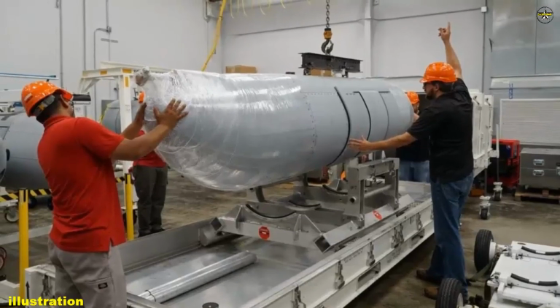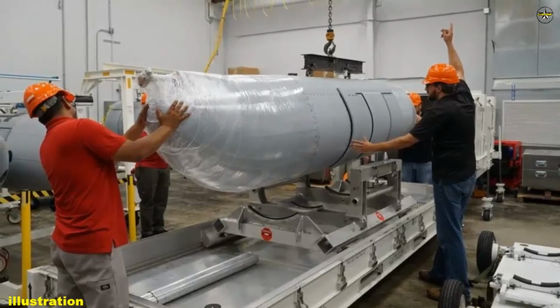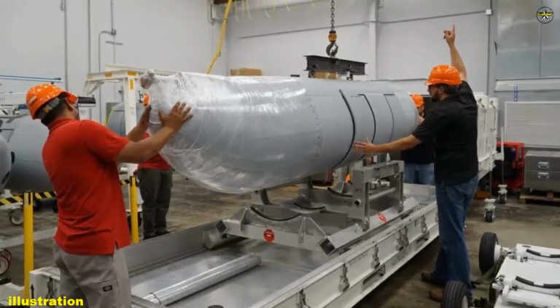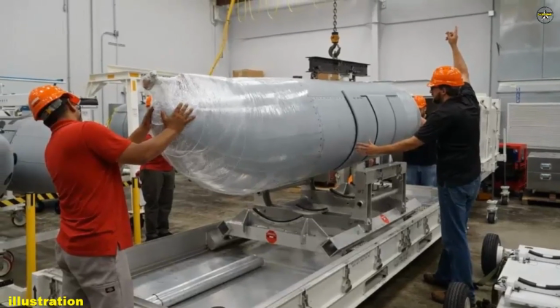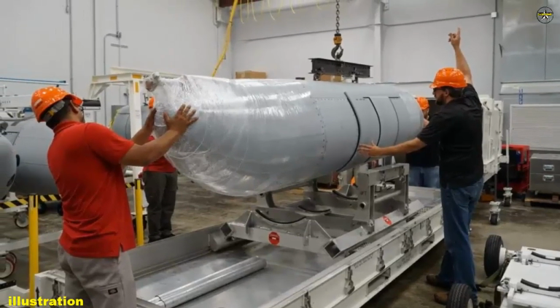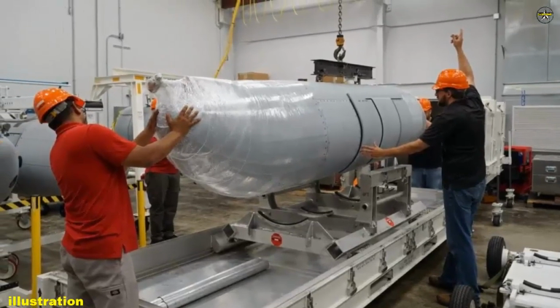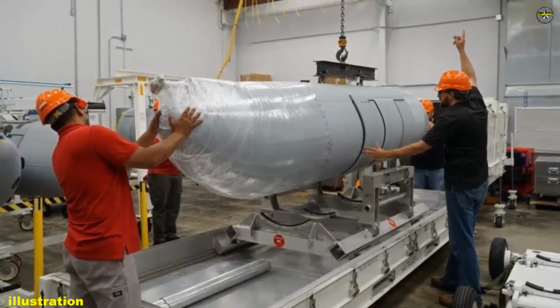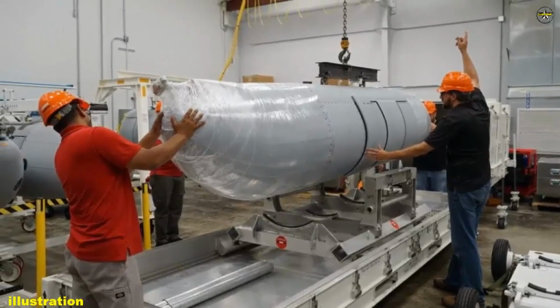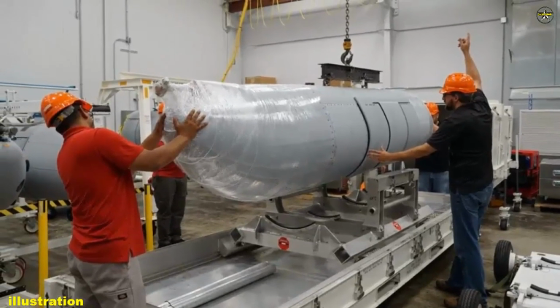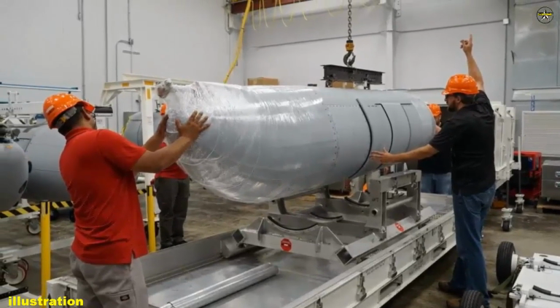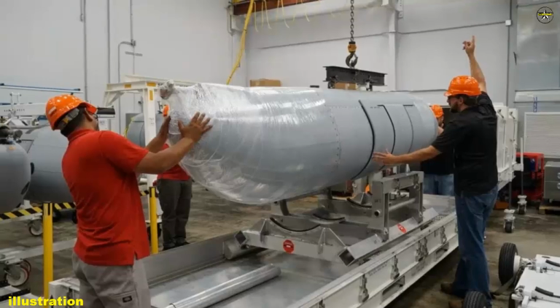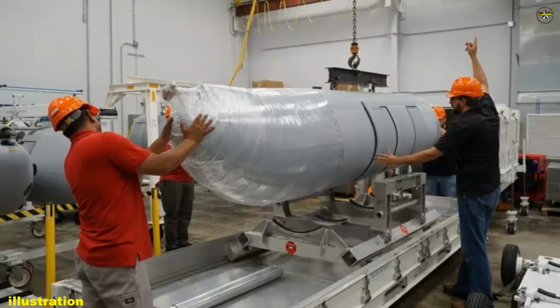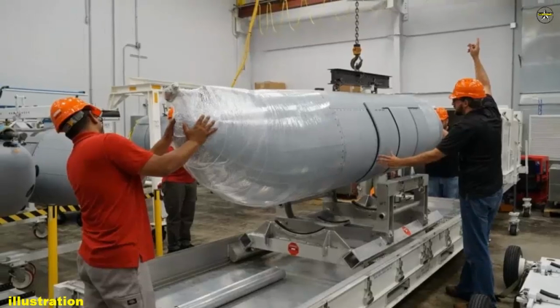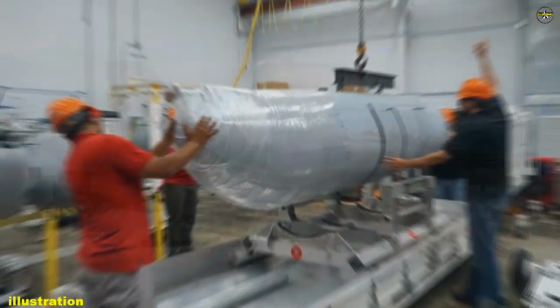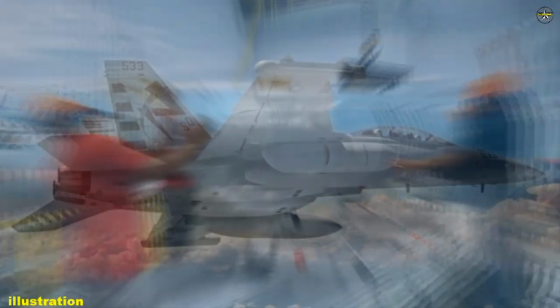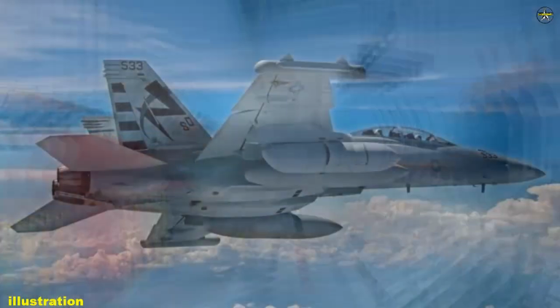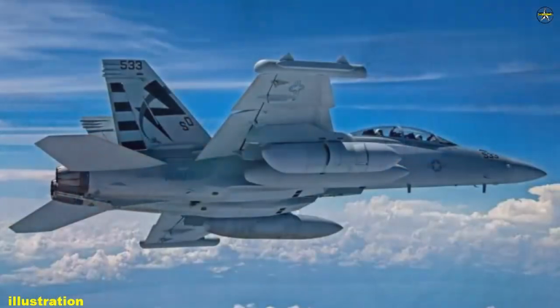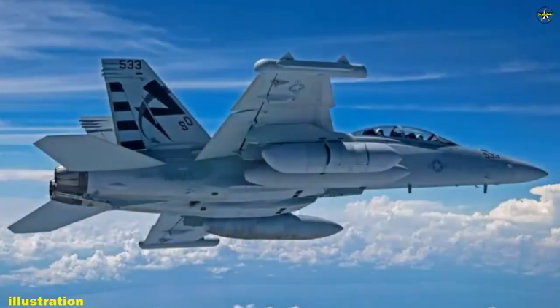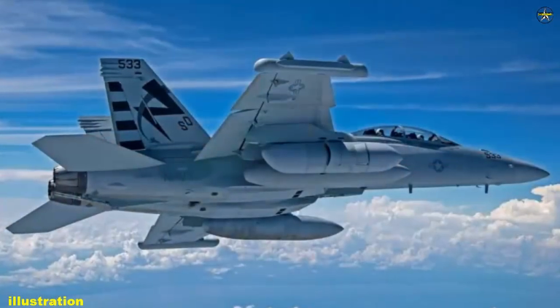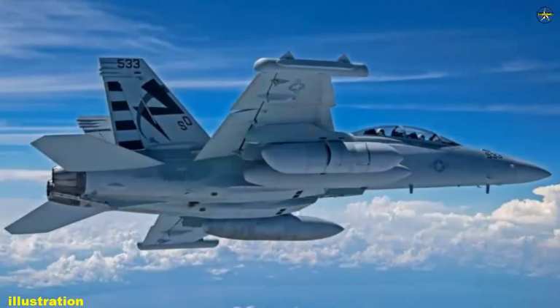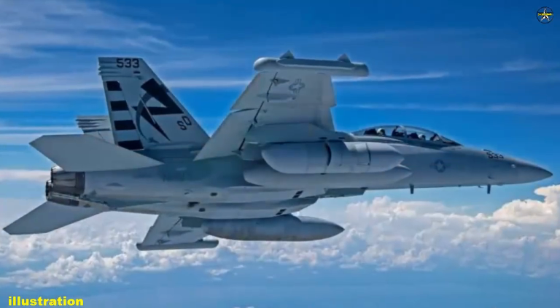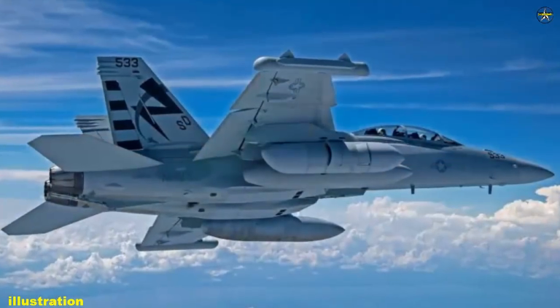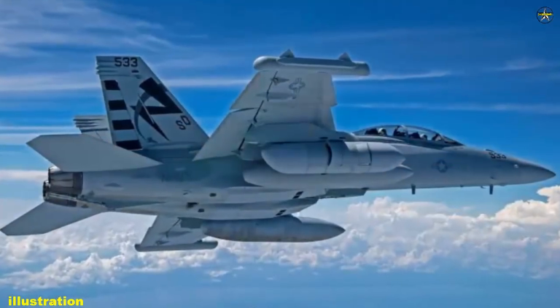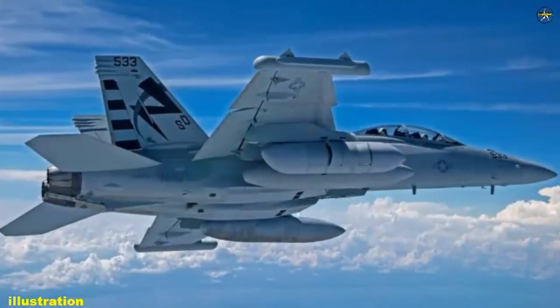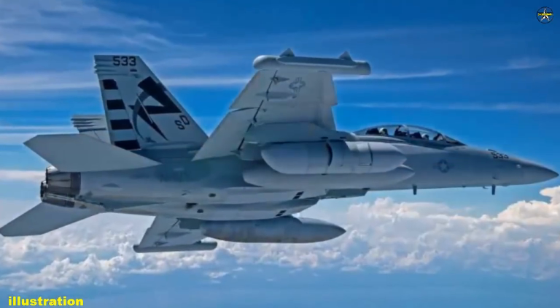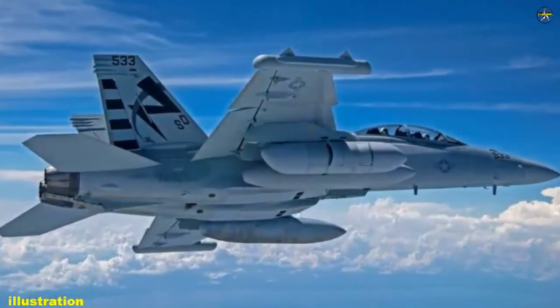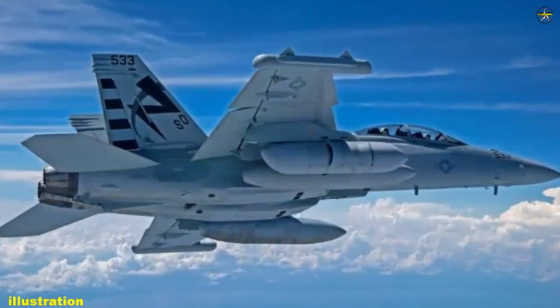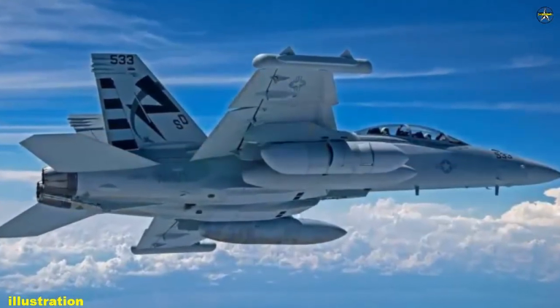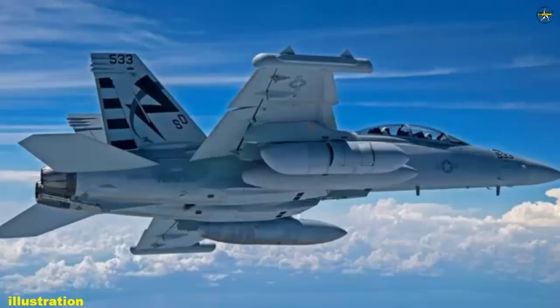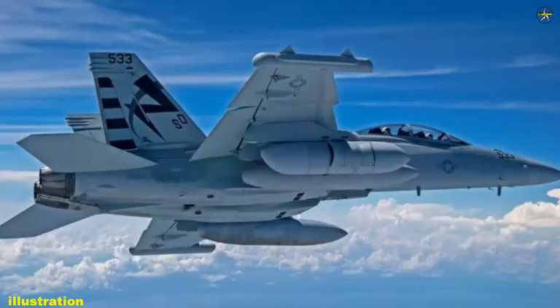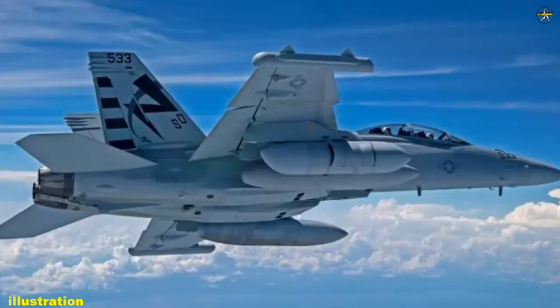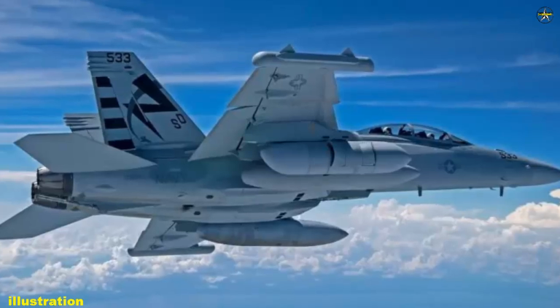The Next Generation Jammer Midband flew for the first time on an EA-18G Growler on August 7, over Naval Air Station Patuxent River, Maryland.